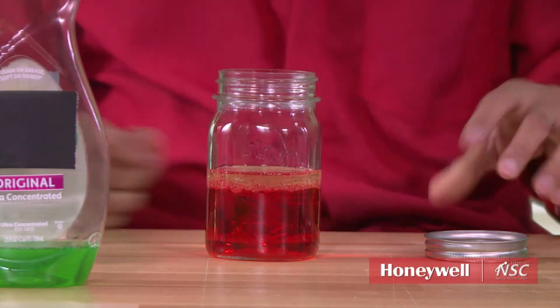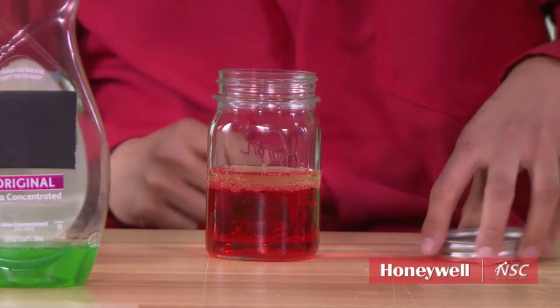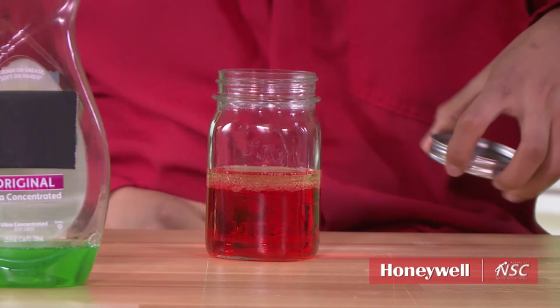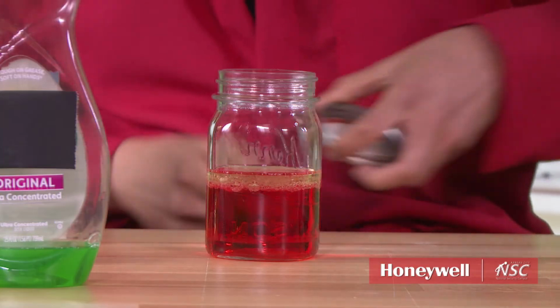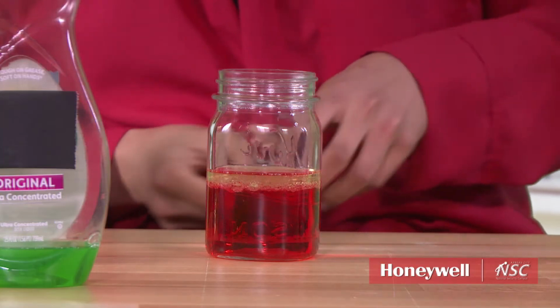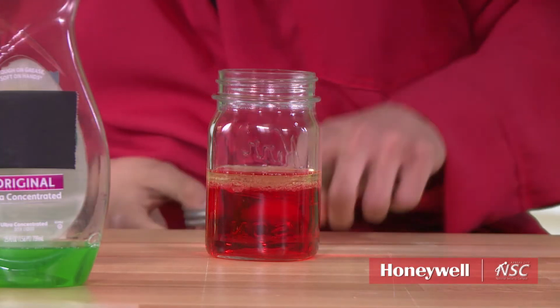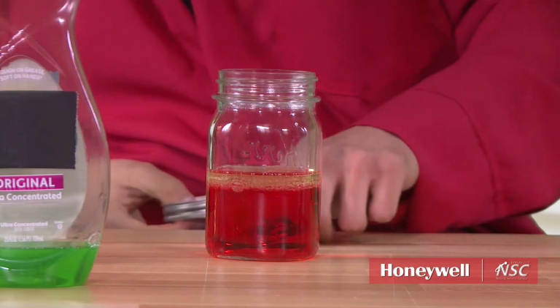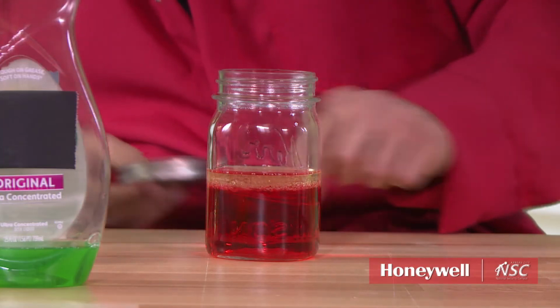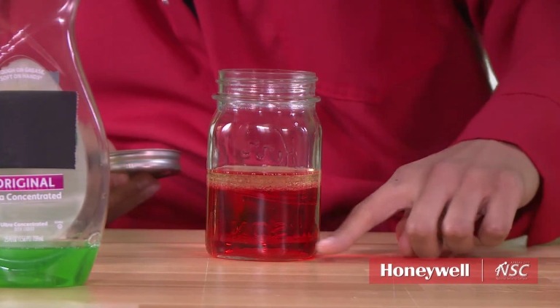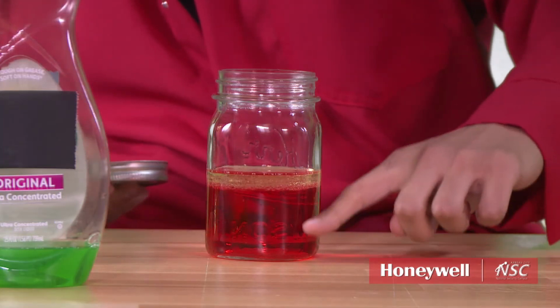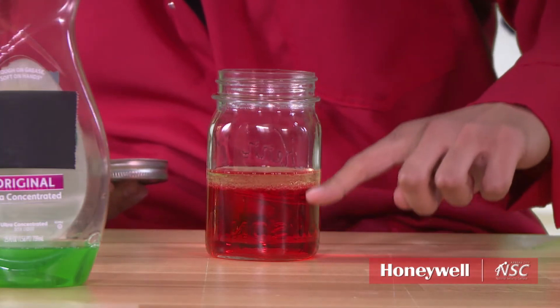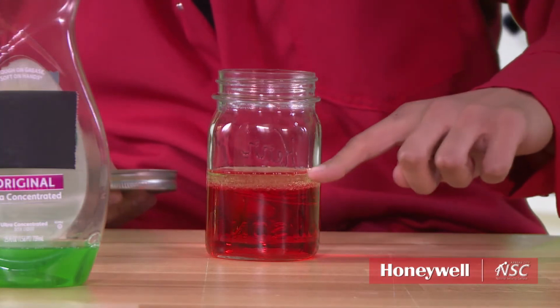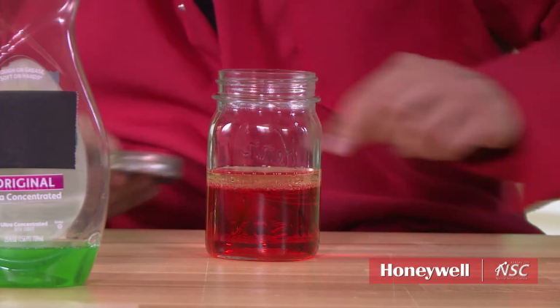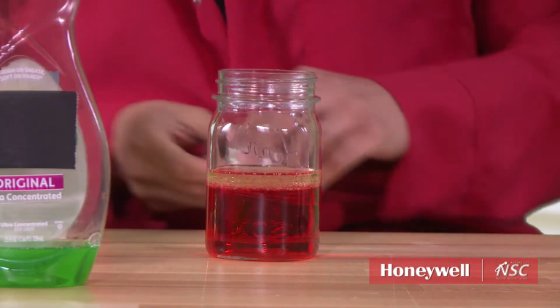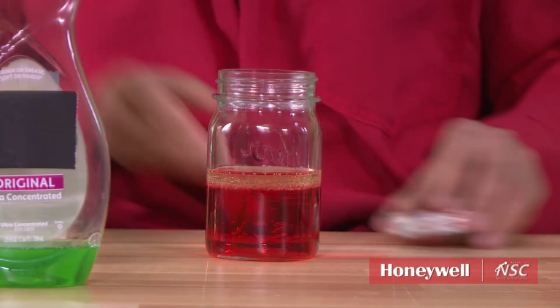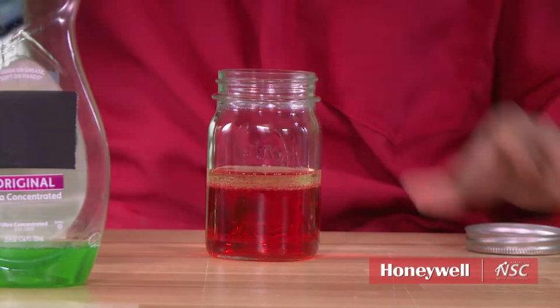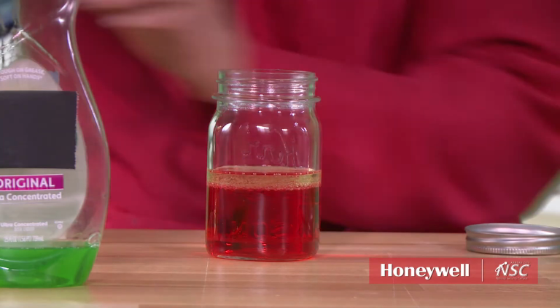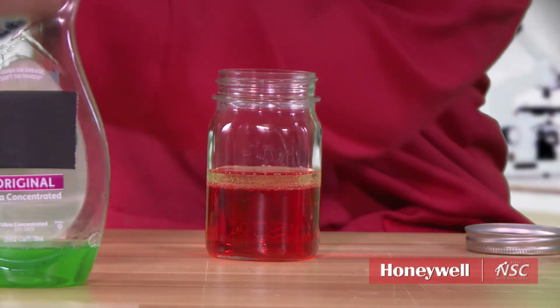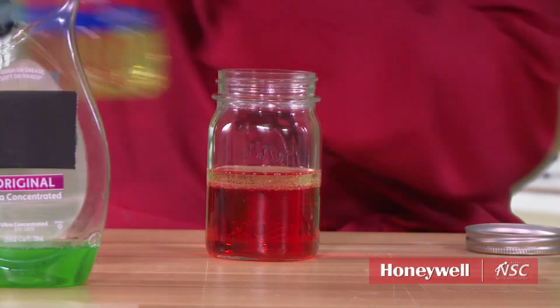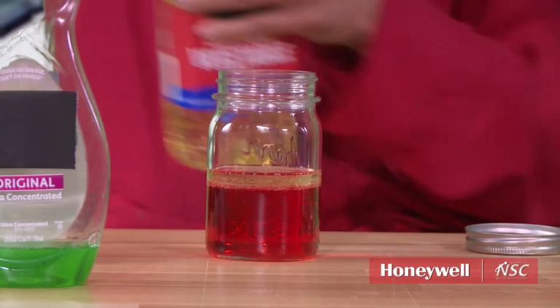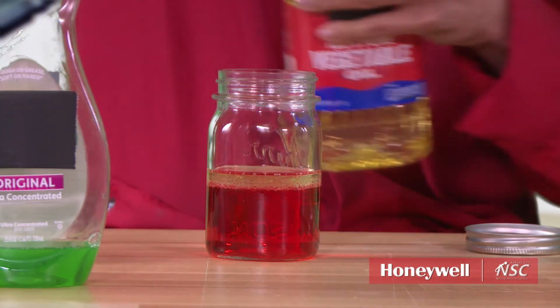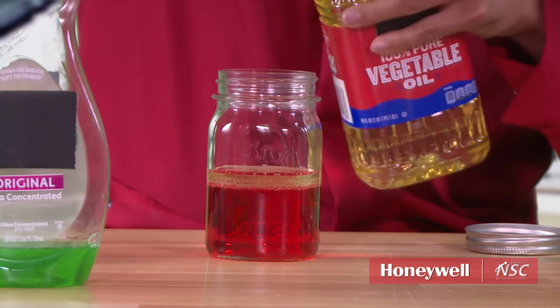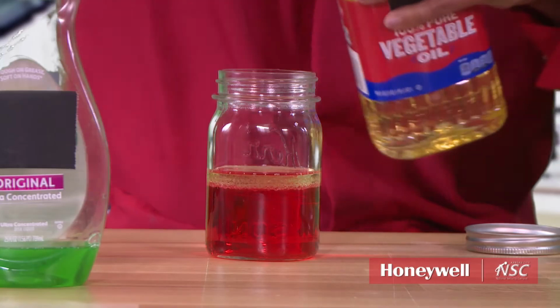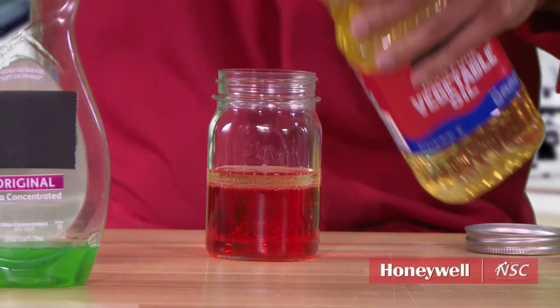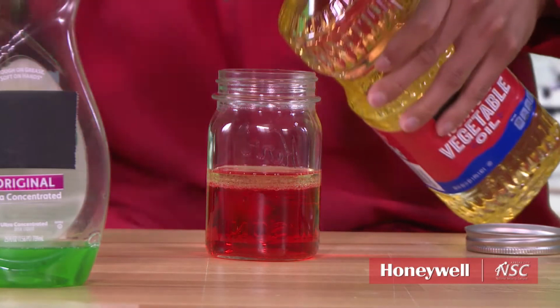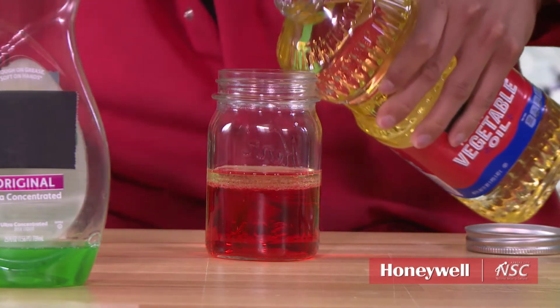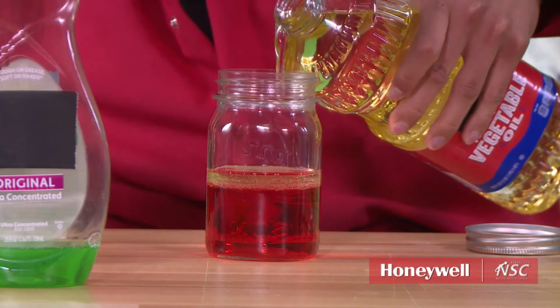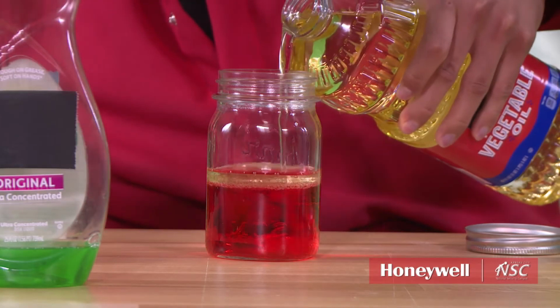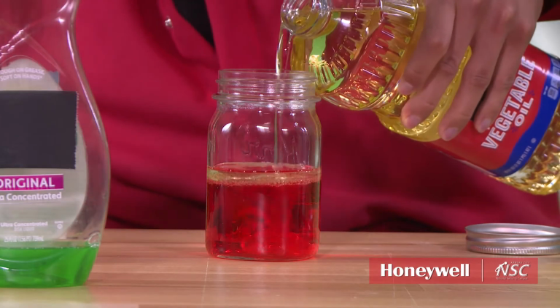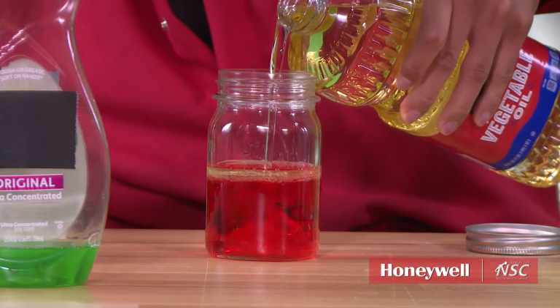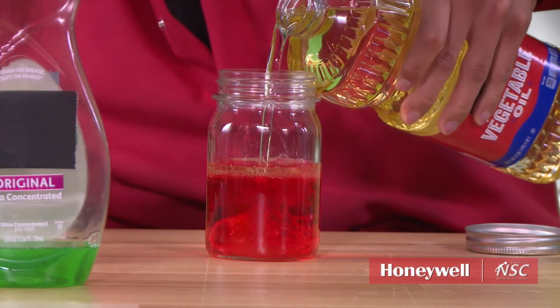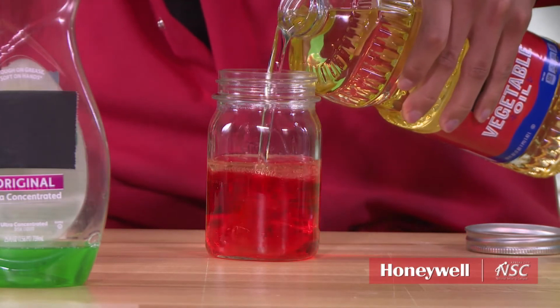Then as you see, the oil starts to rise up to the top. Add a little more just so you can see the difference.